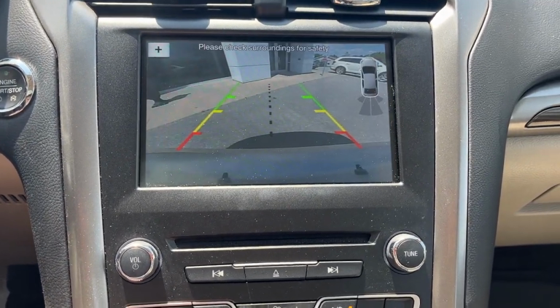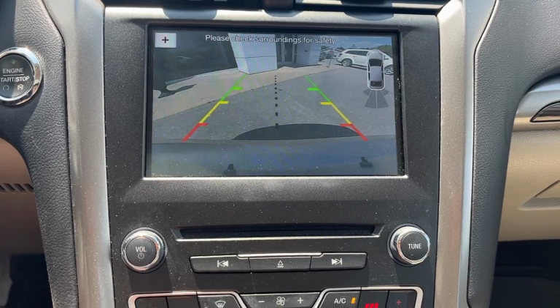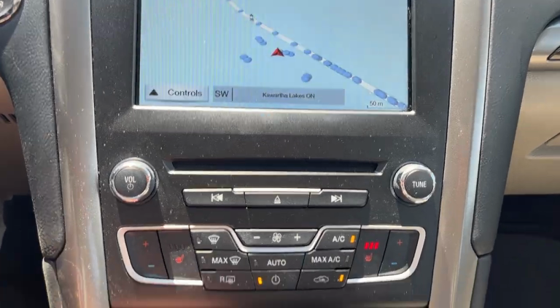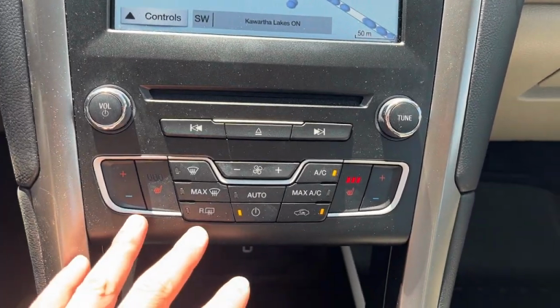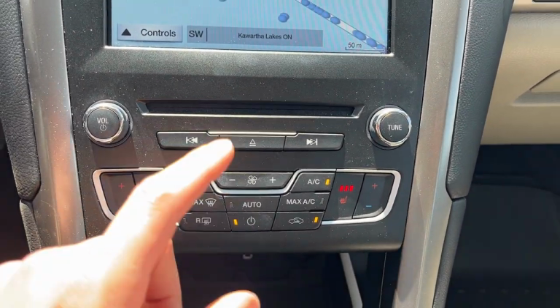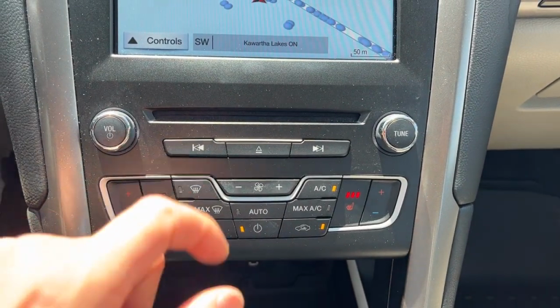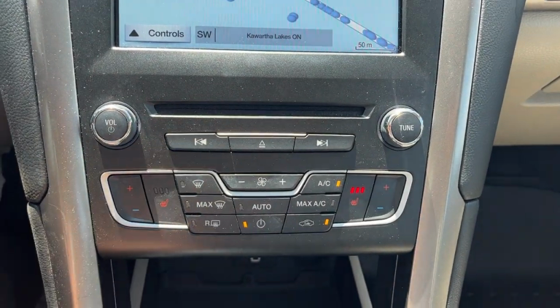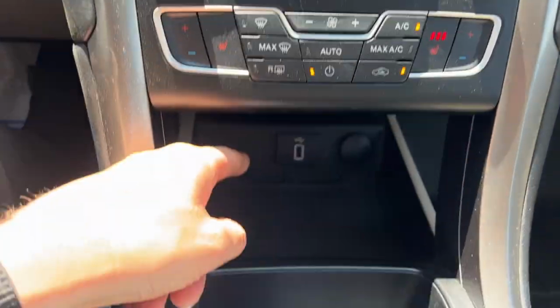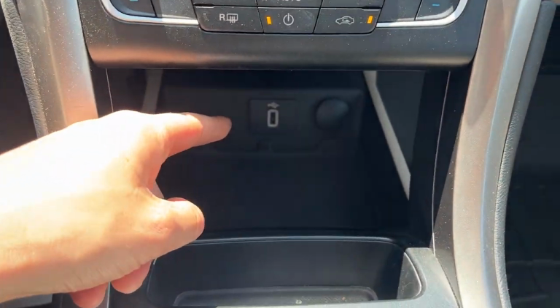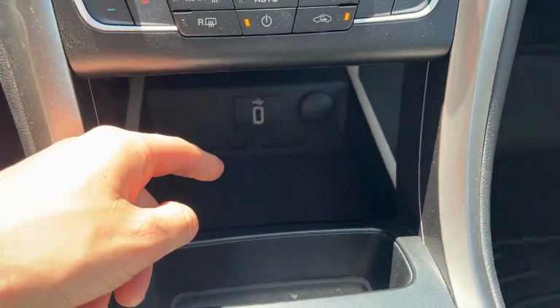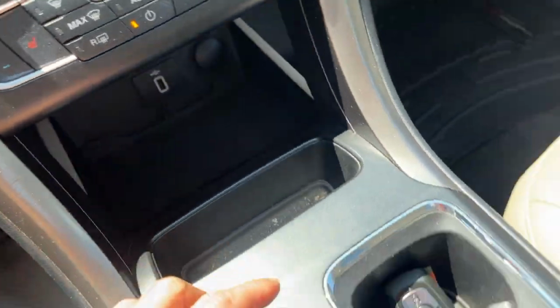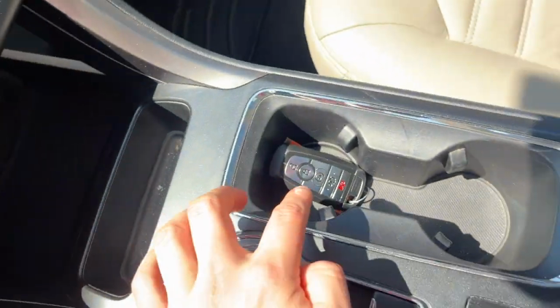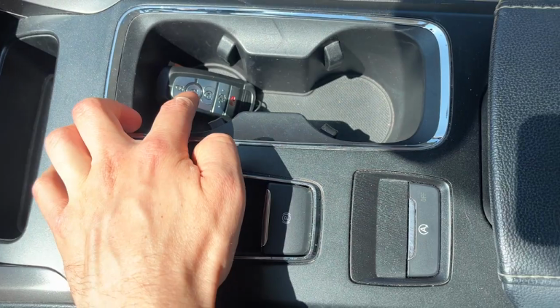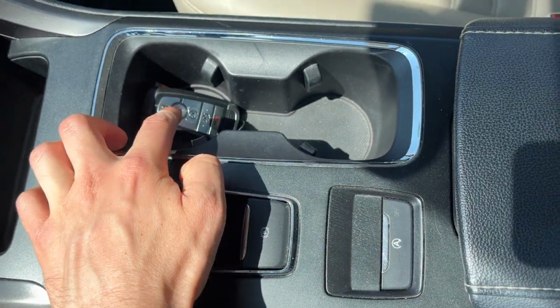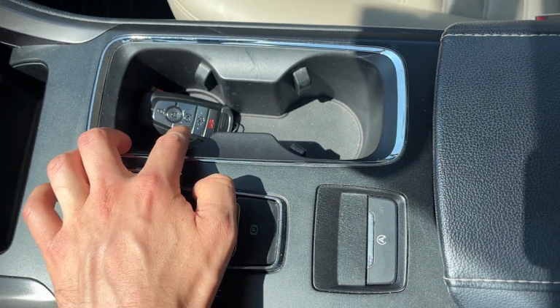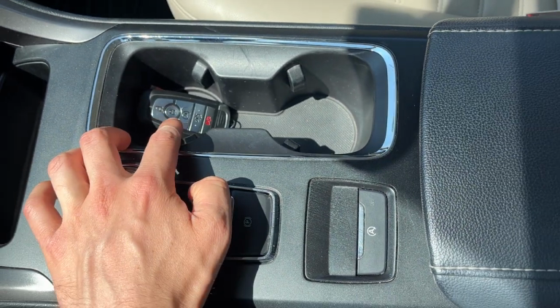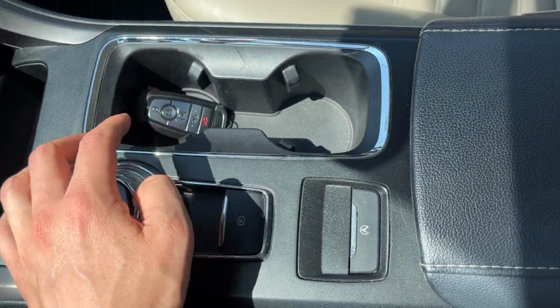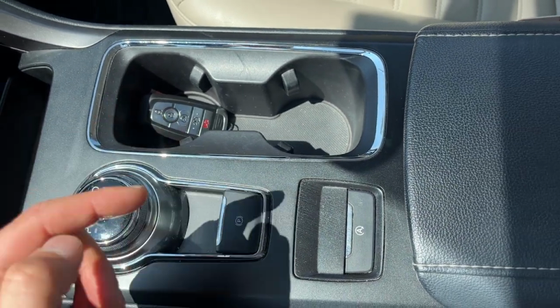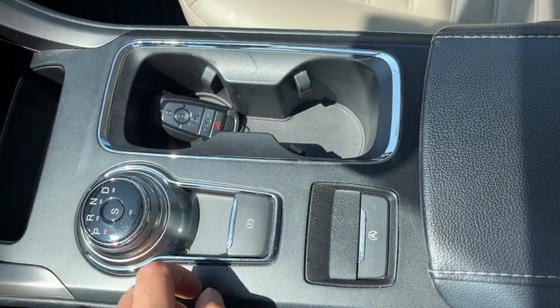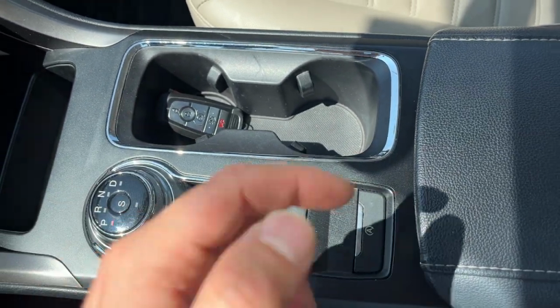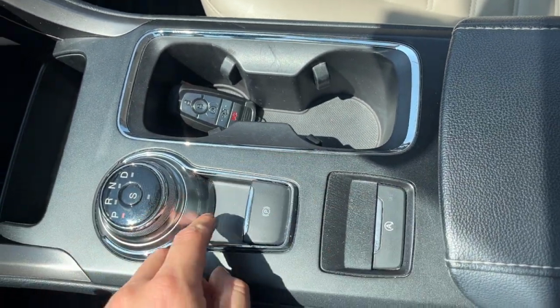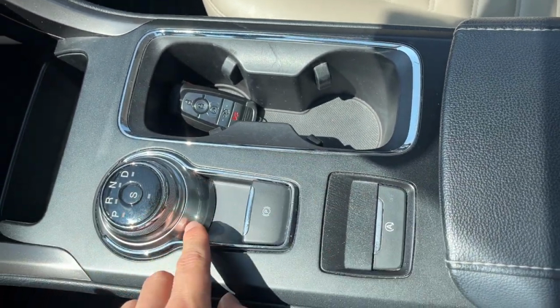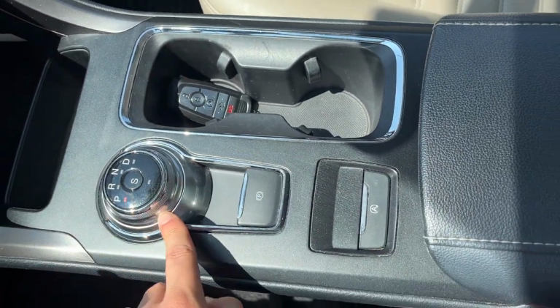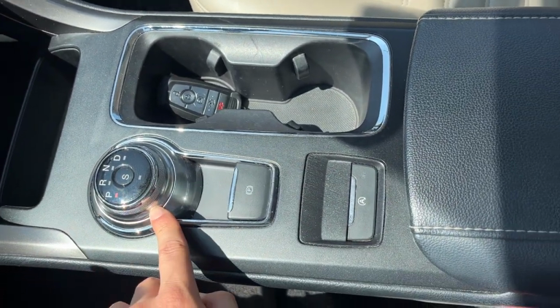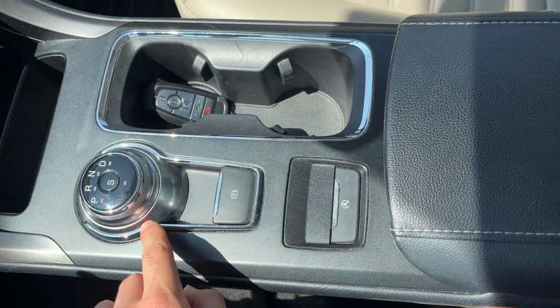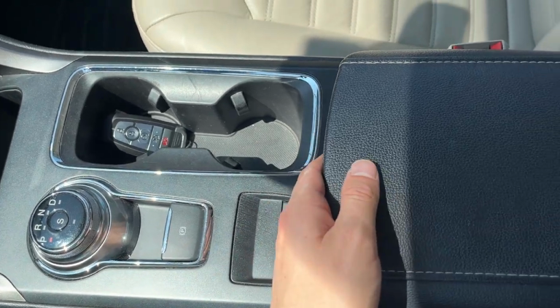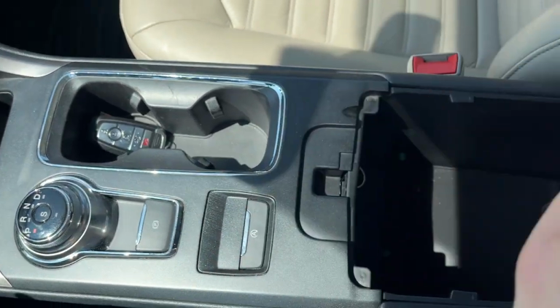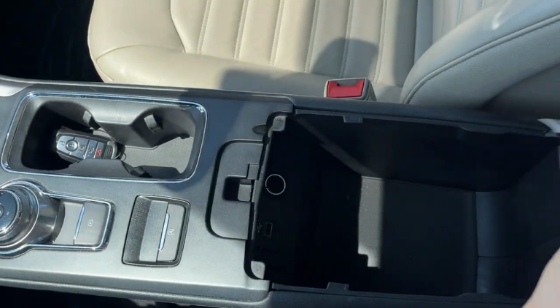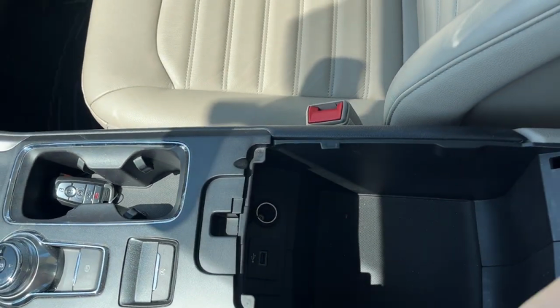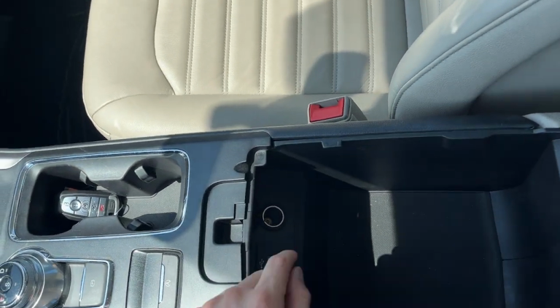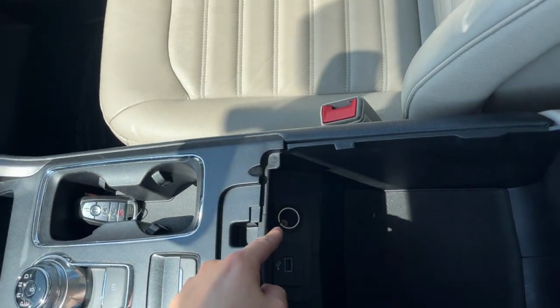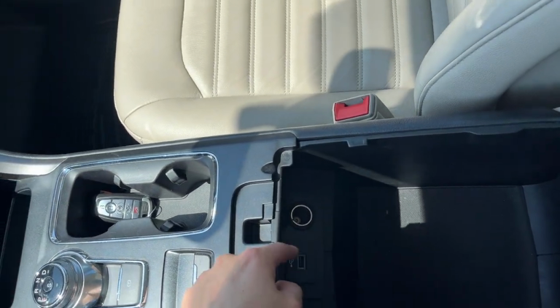This one has built-in navigation, which is great. There's your reverse camera display, heated seats, a CD player, and a USB port. You have remote start on the key fob and you can also open the hatch or trunk with it. There's a dial-style shifter and an electronic parking brake, plus additional storage and another 12-volt and USB port.